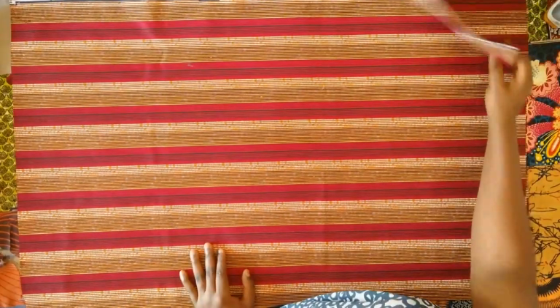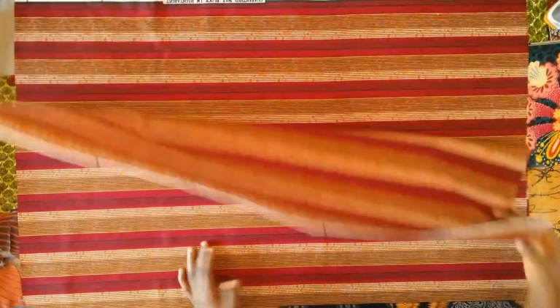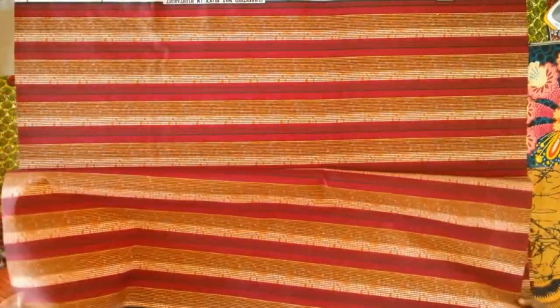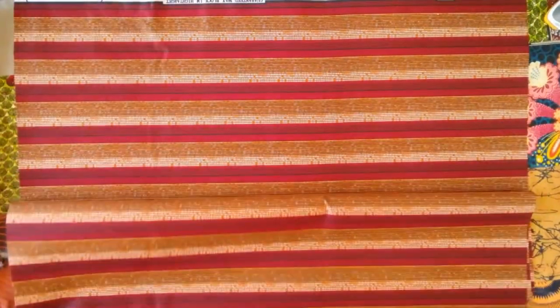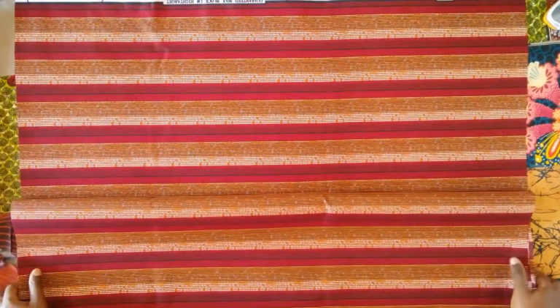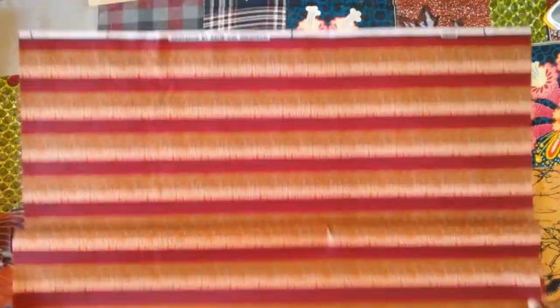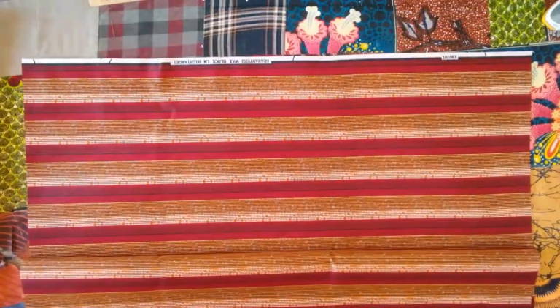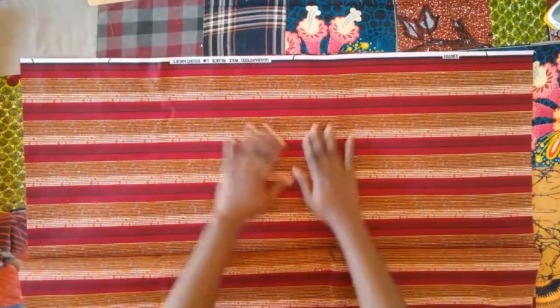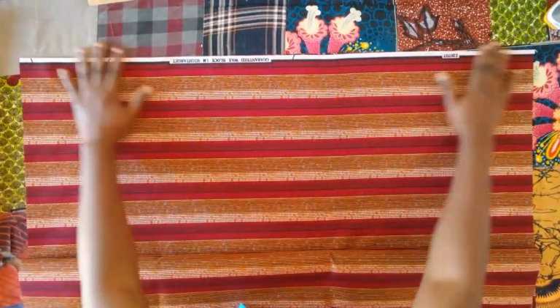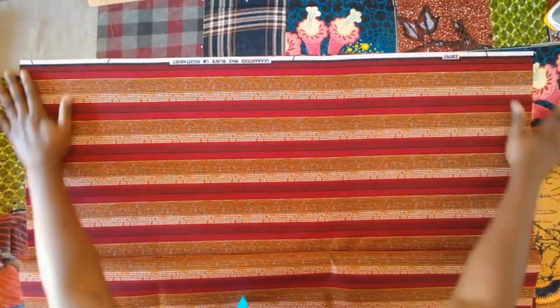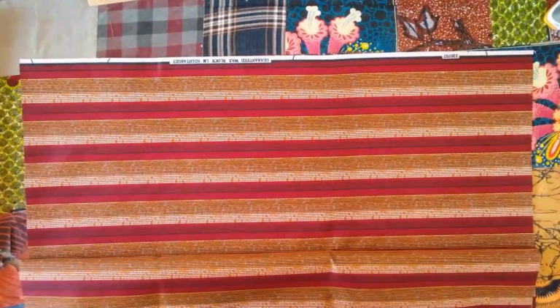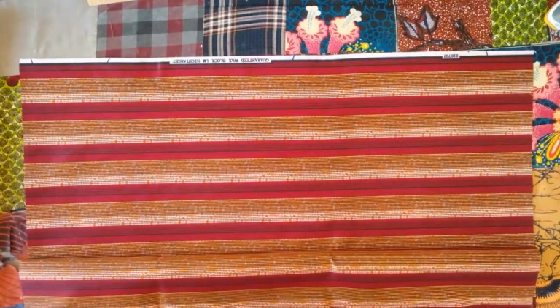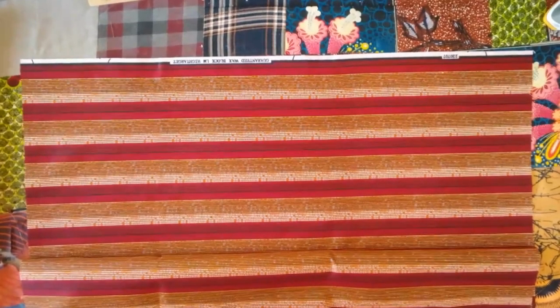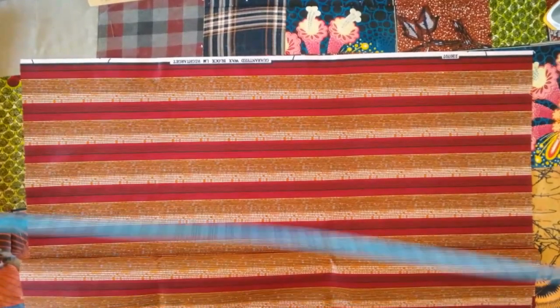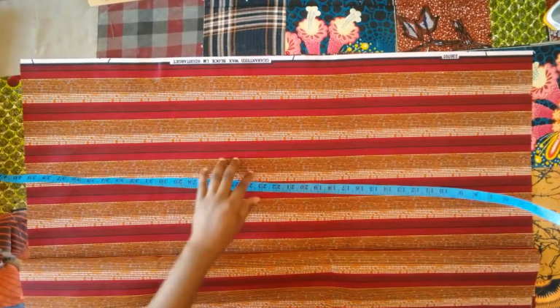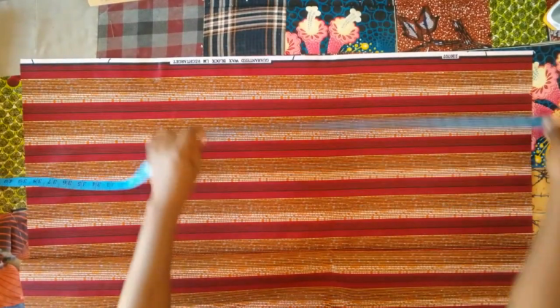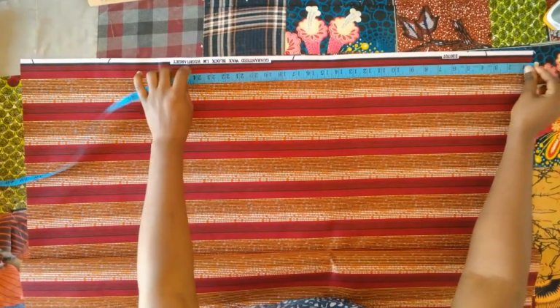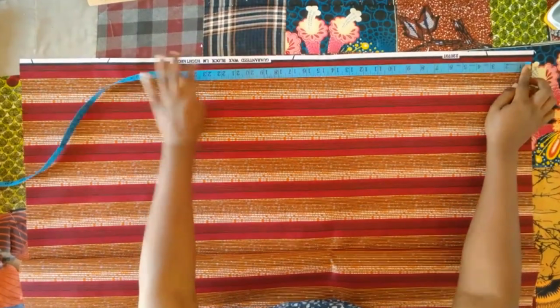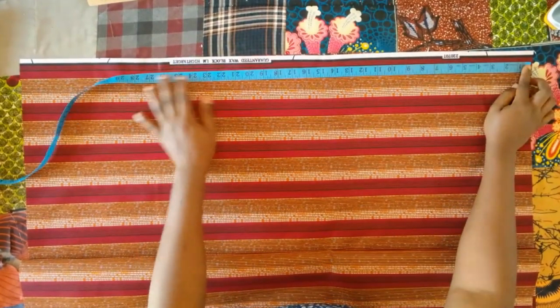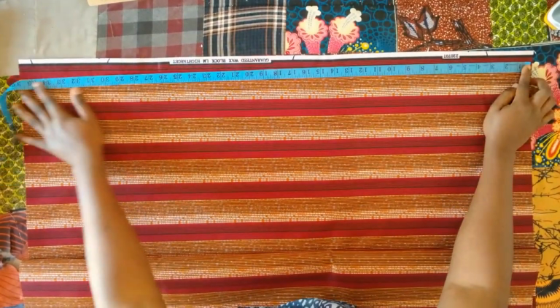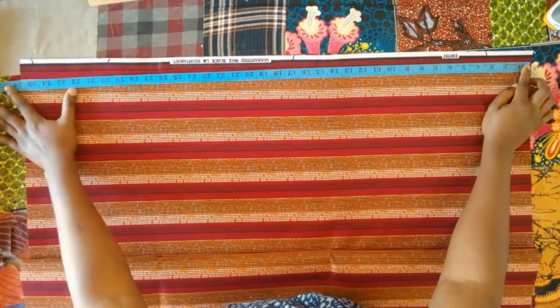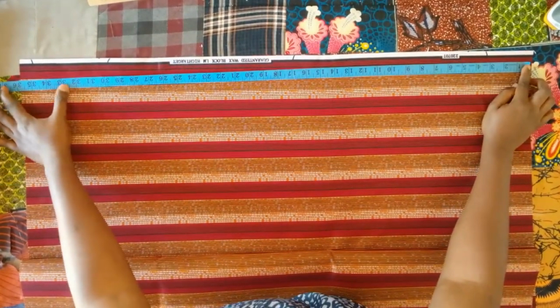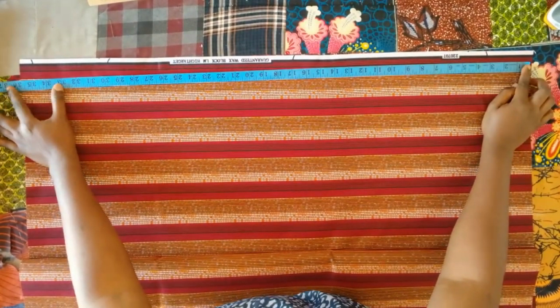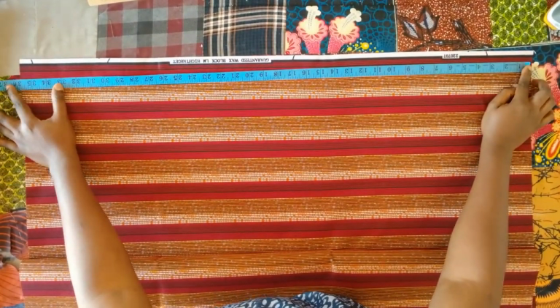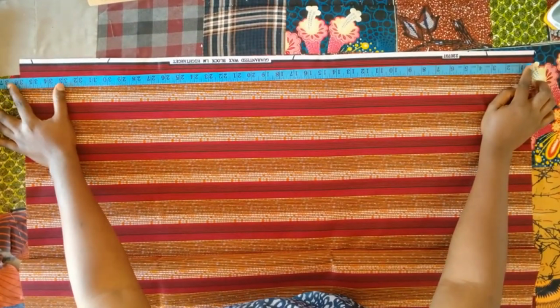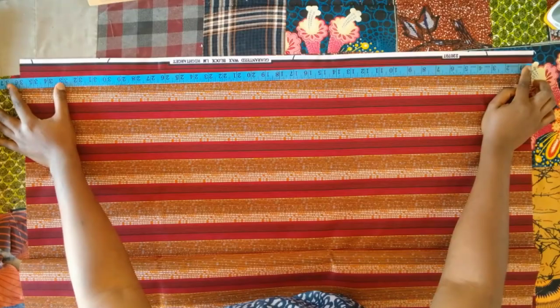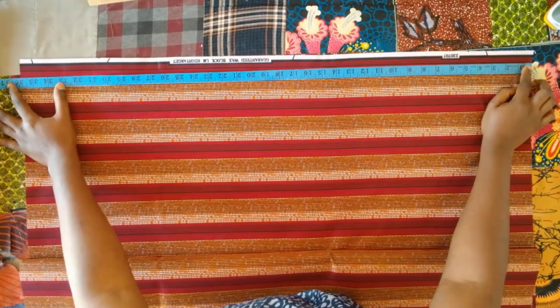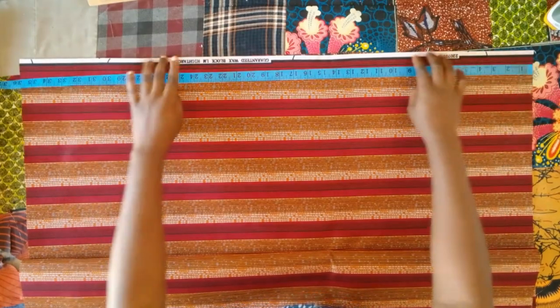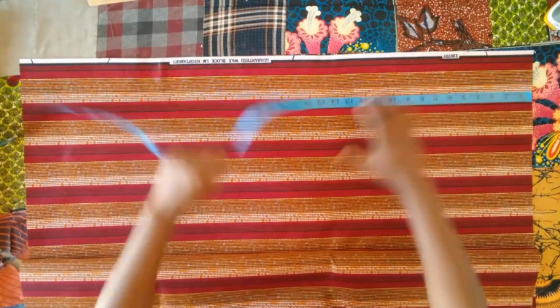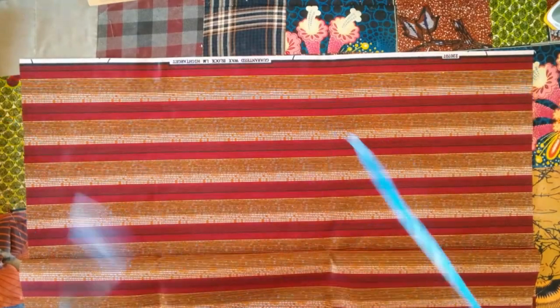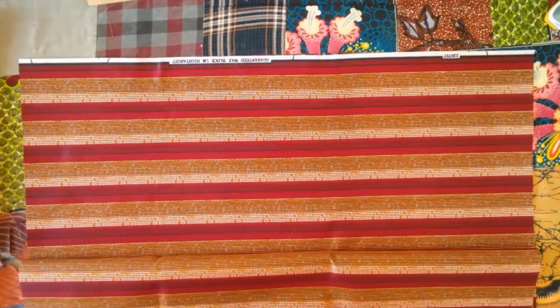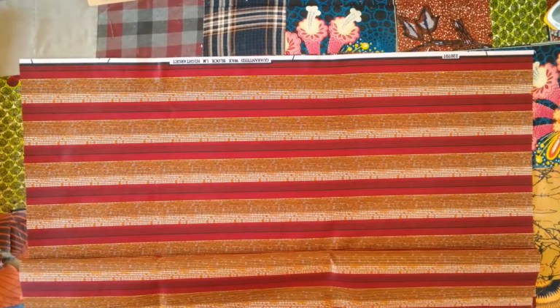Hello everyone, welcome back to my YouTube channel. My name is Juliet. In today's video I will be sharing with you how I made a simple boubou dress.